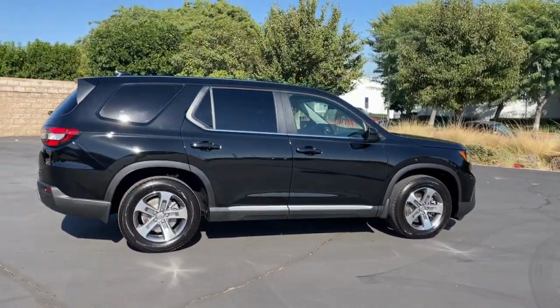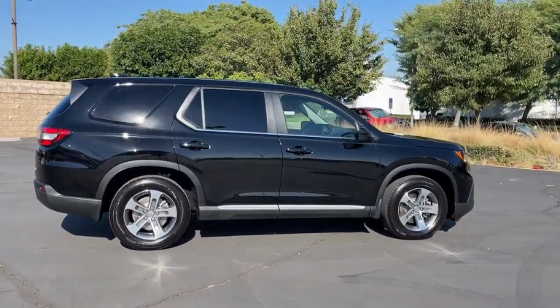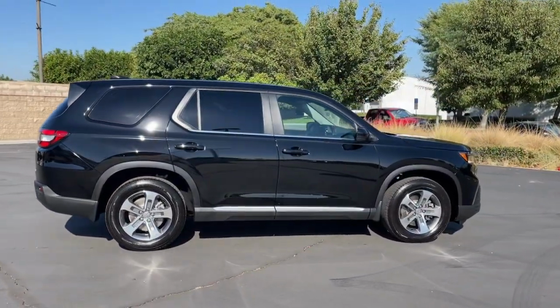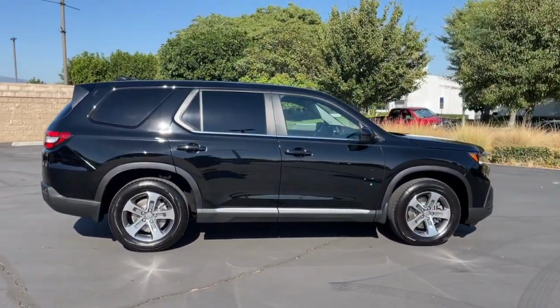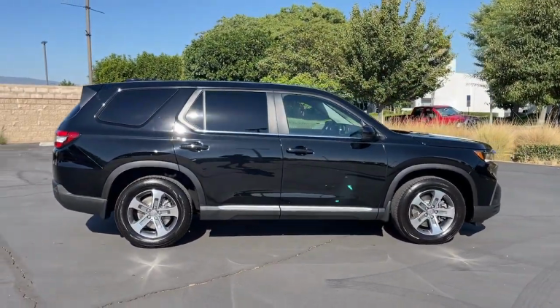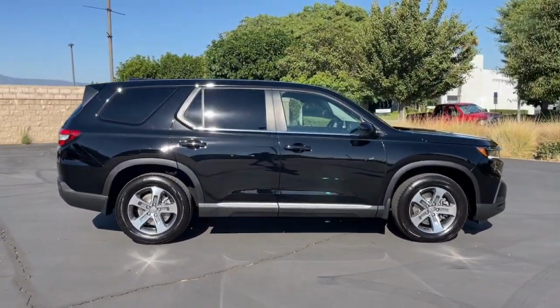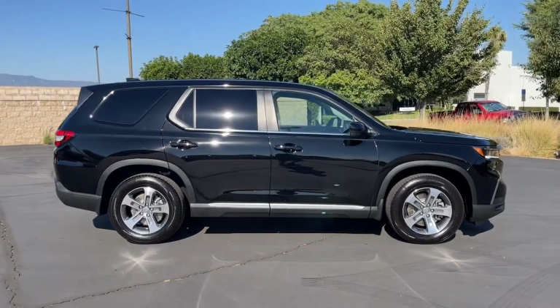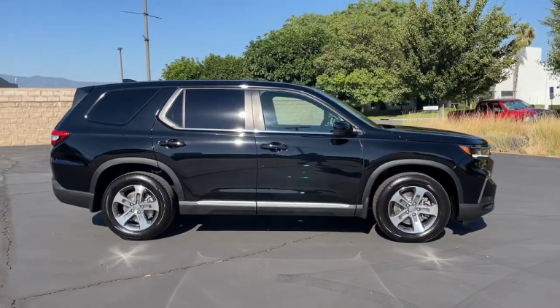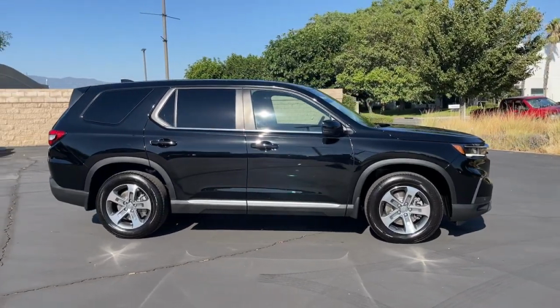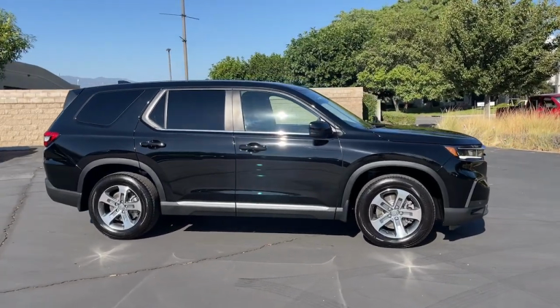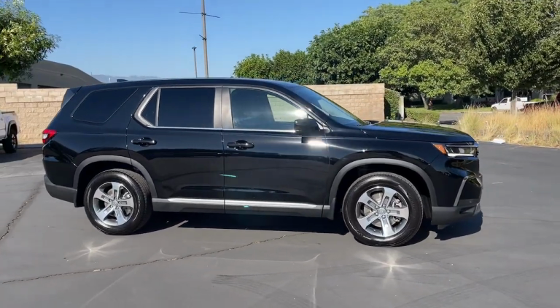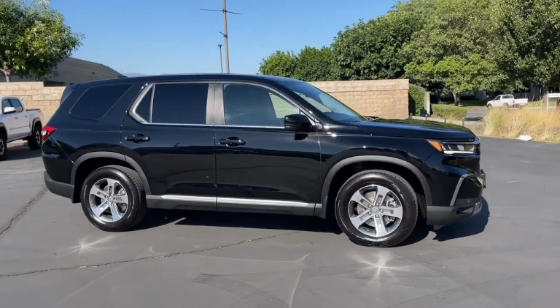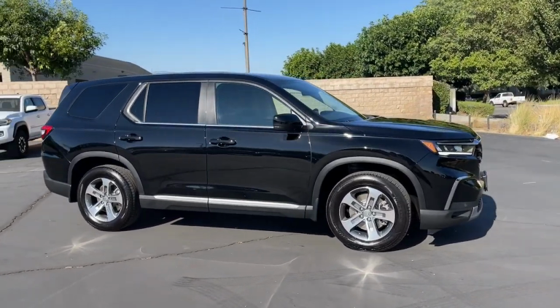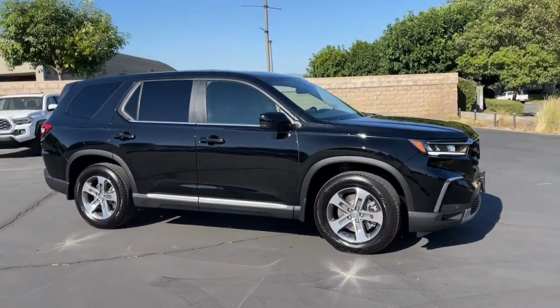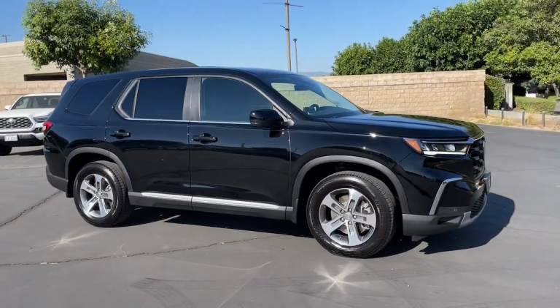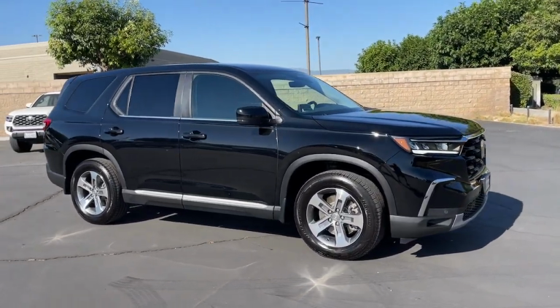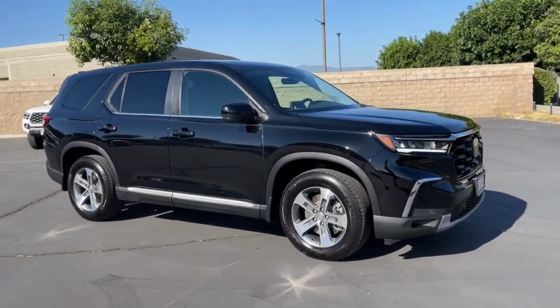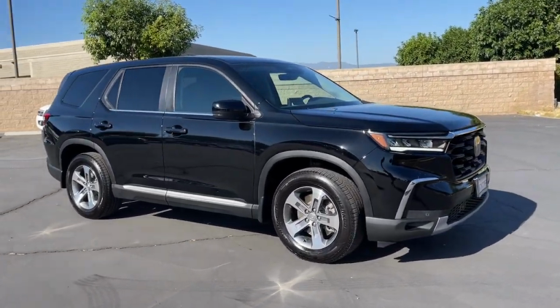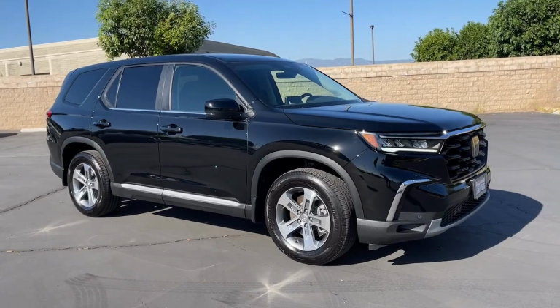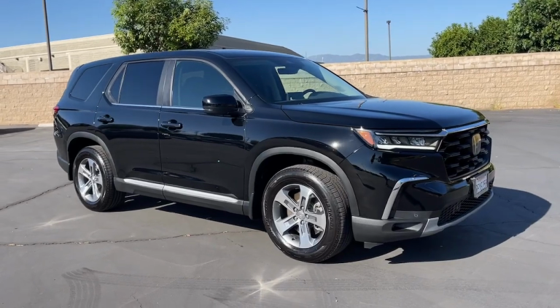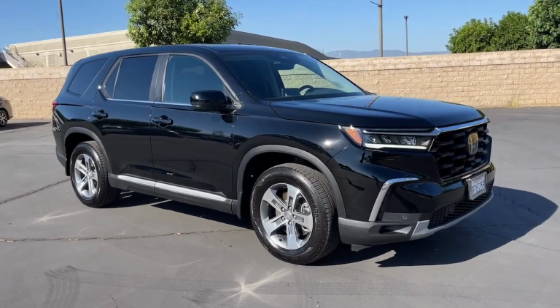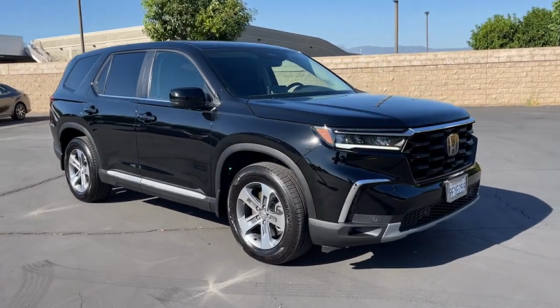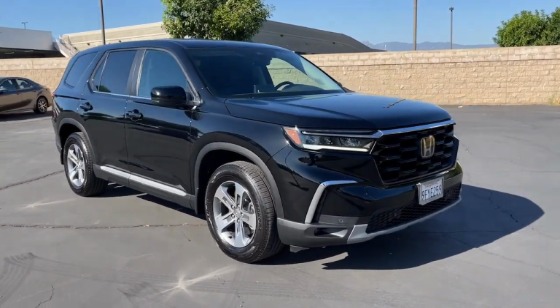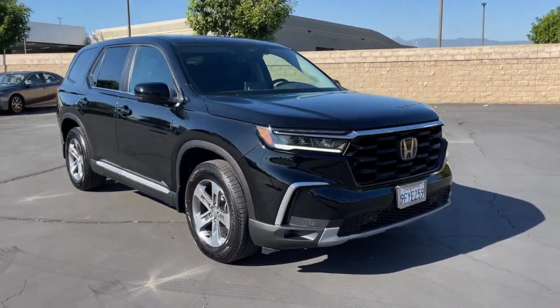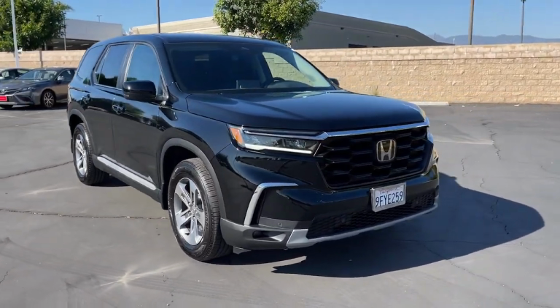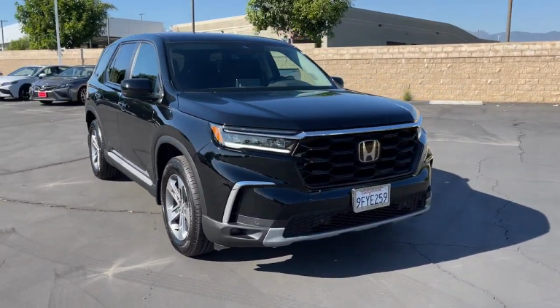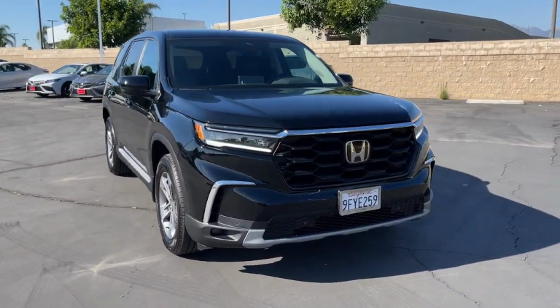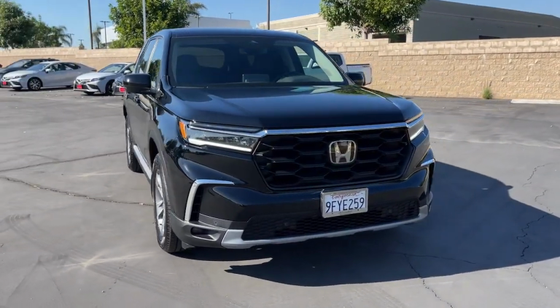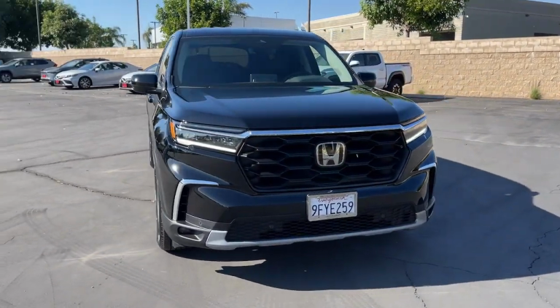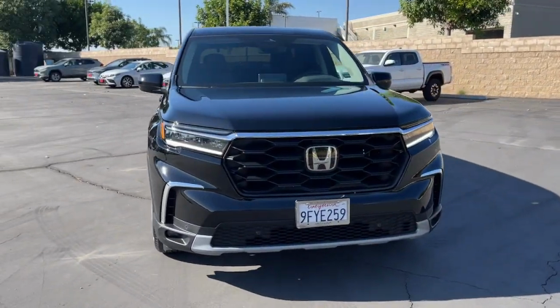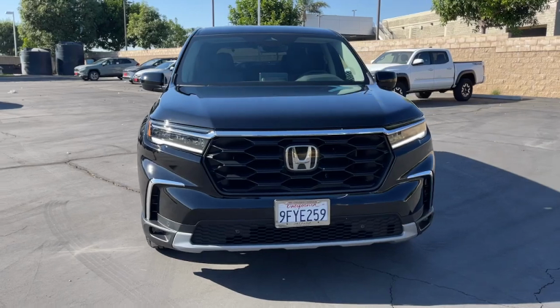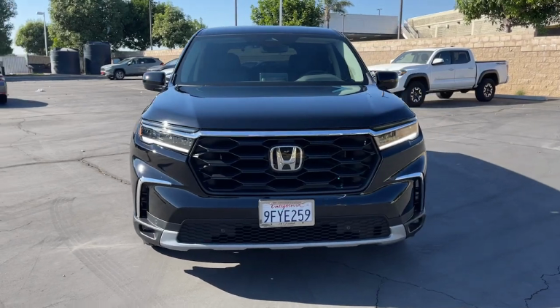Pre-collision system, lane departure warning, keyless entry, backup camera, adaptive cruise control, power liftgate, remote engine start, satellite radio, power passenger seat, keyless start.